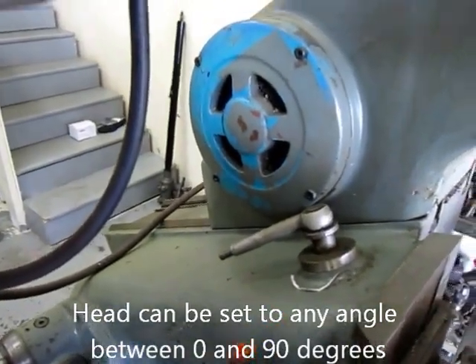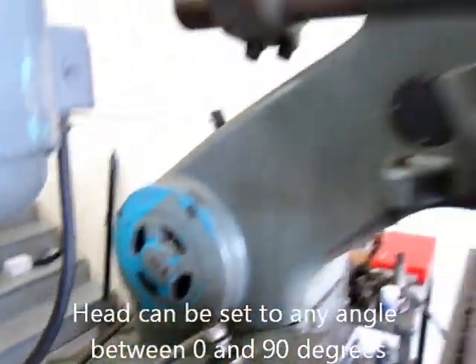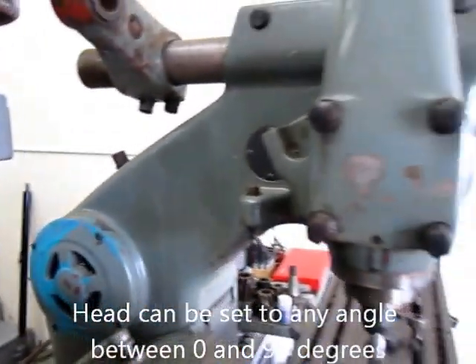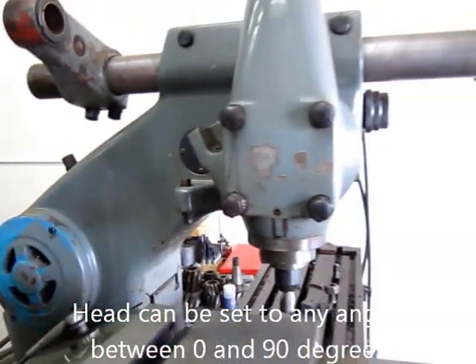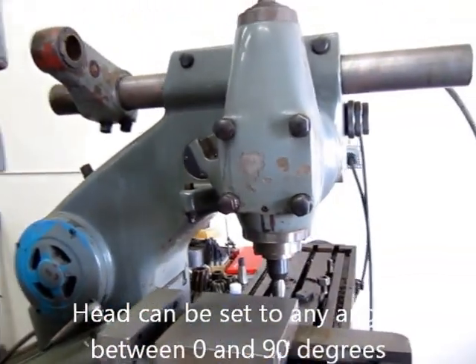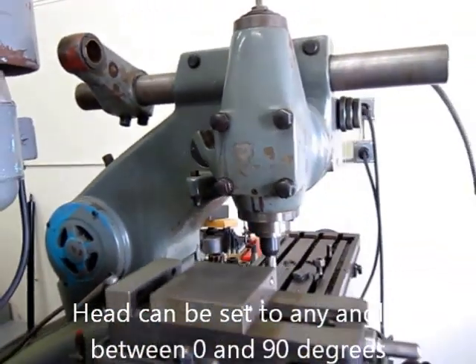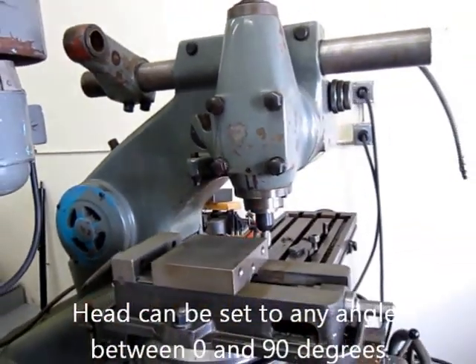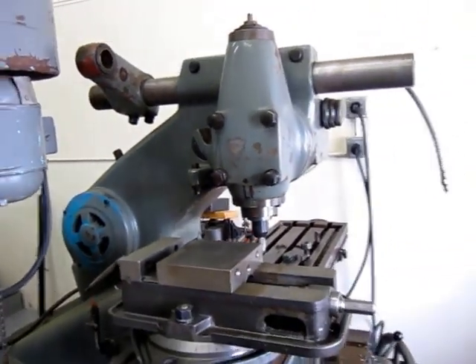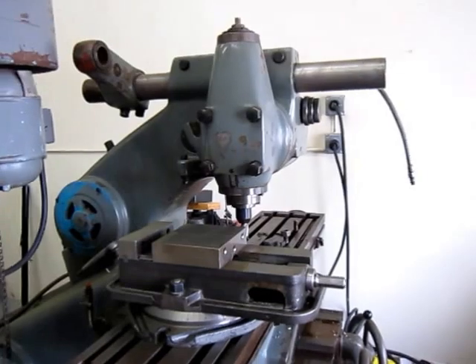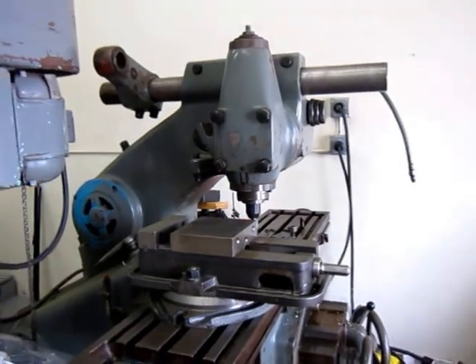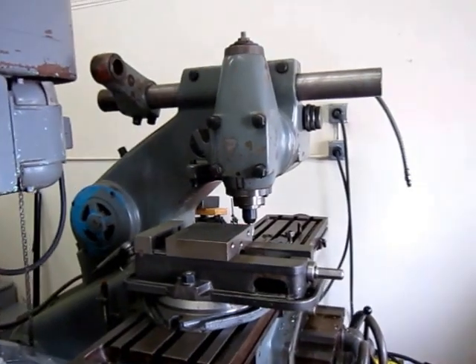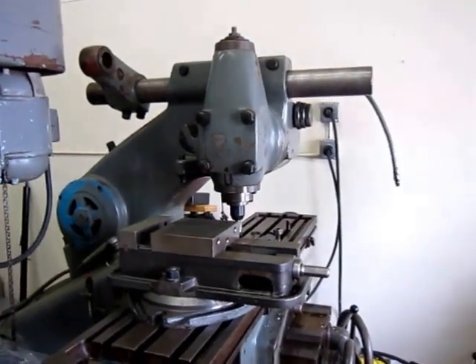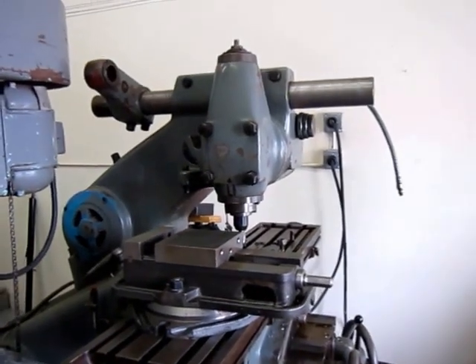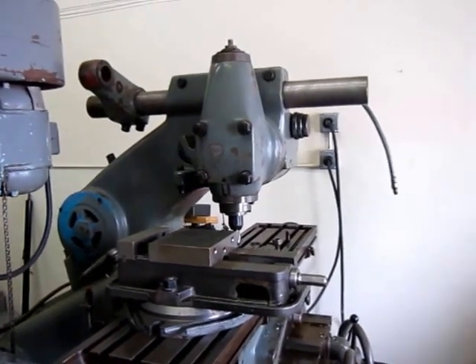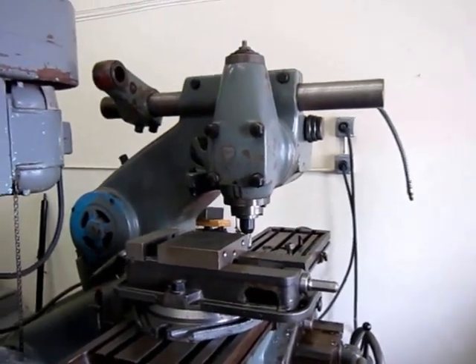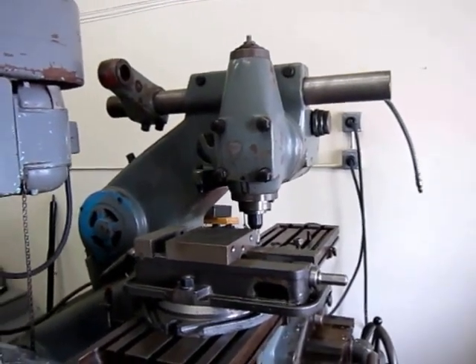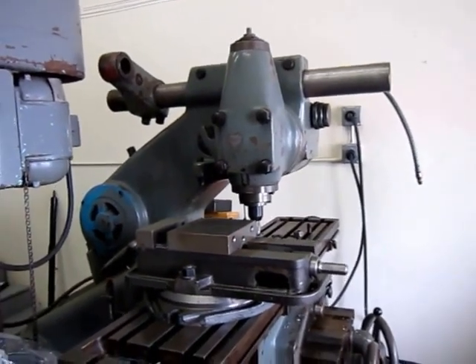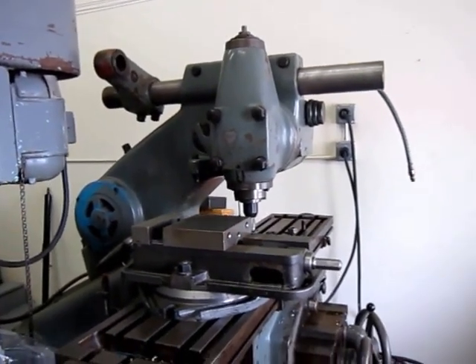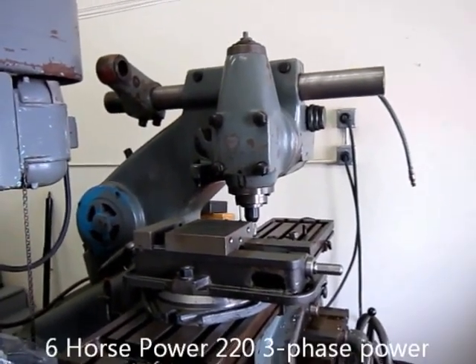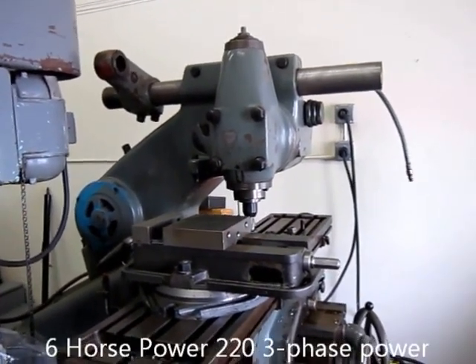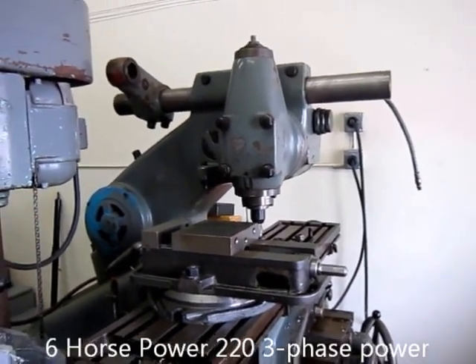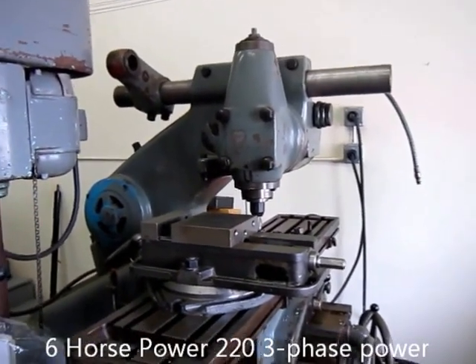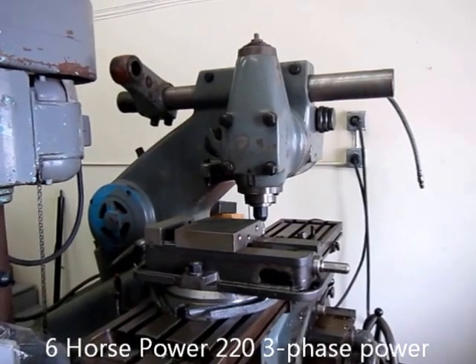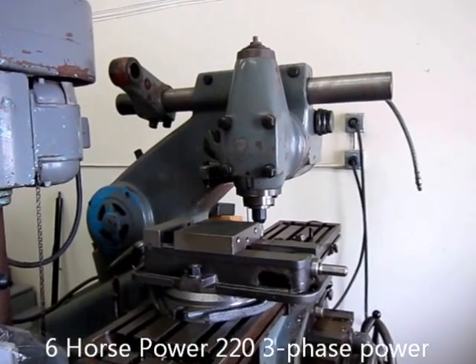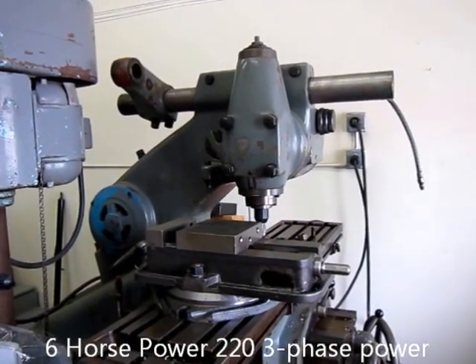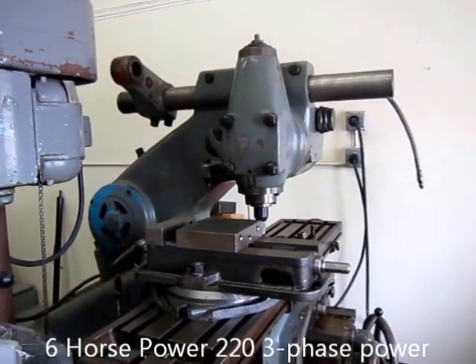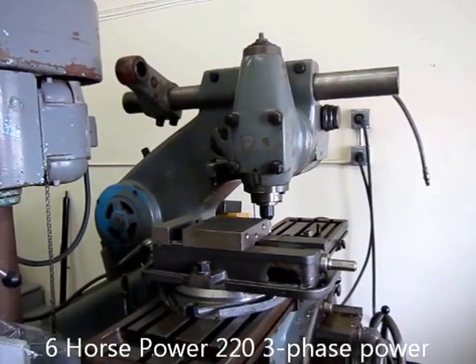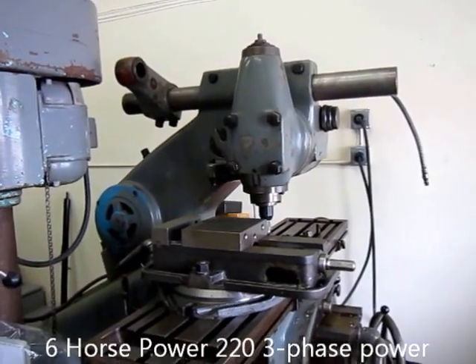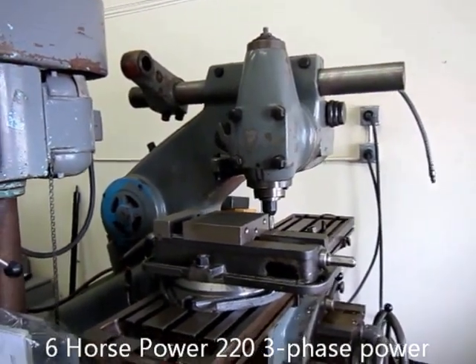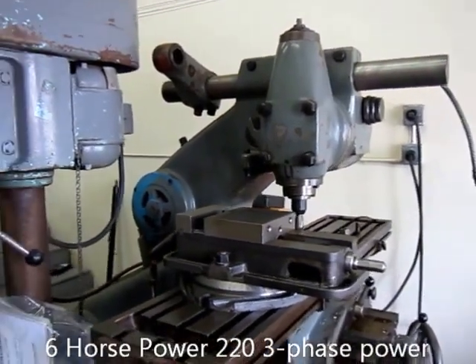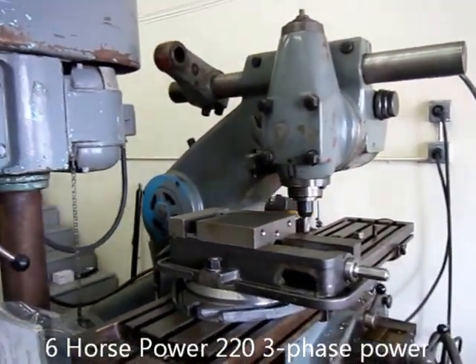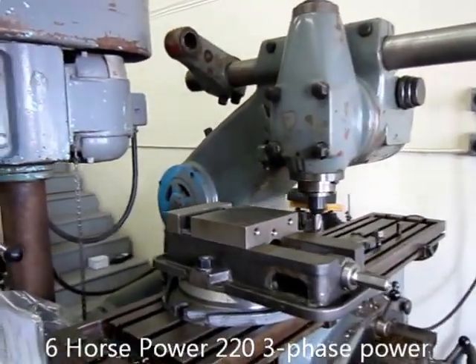This machine is made in Sweden — it's very high quality and they still make this machine. It runs on 2 or 3 phase power and has a 6 horsepower drive. It's a very, very powerful milling machine.